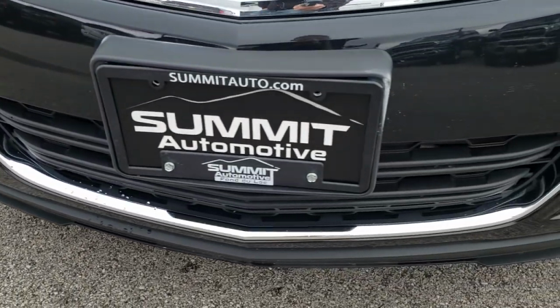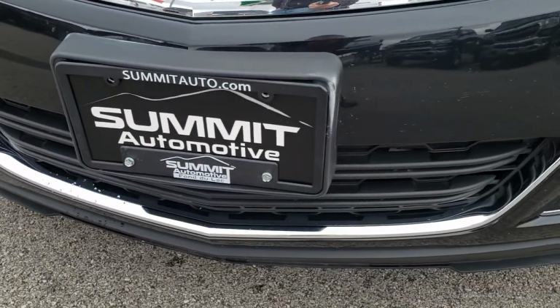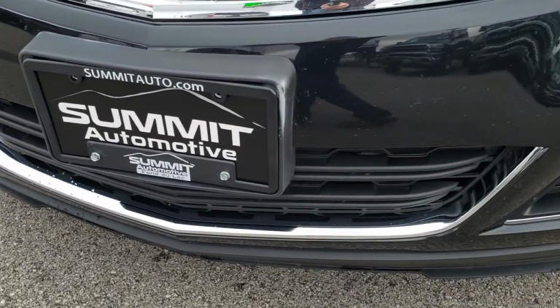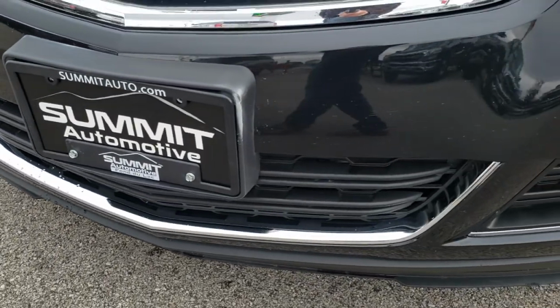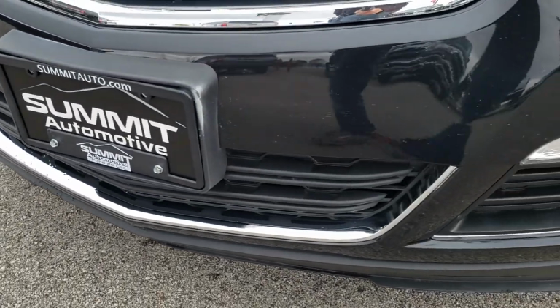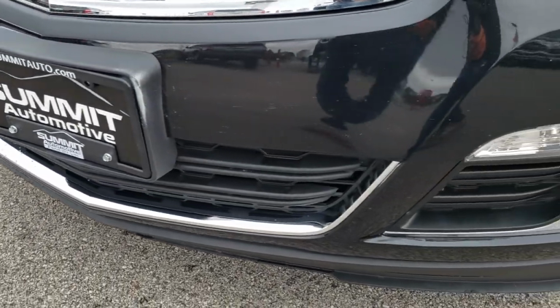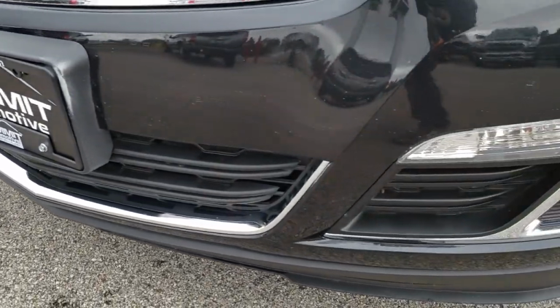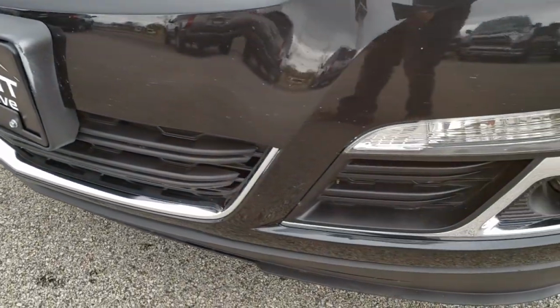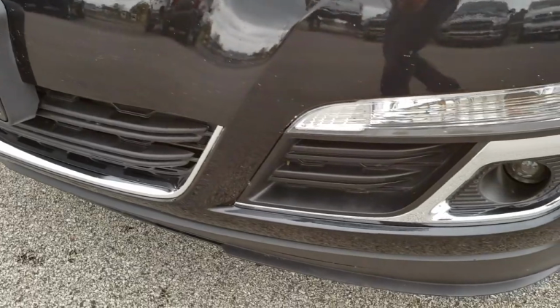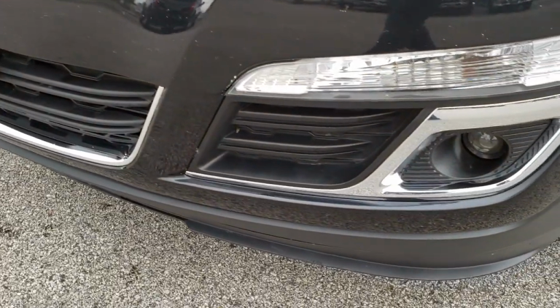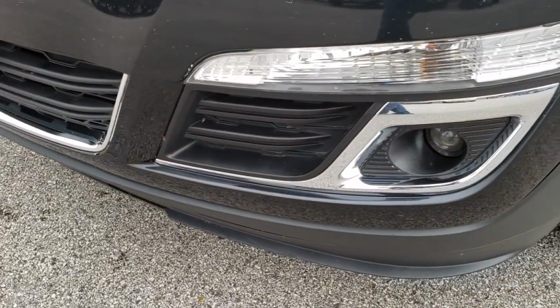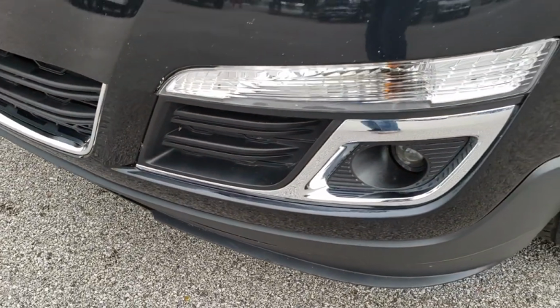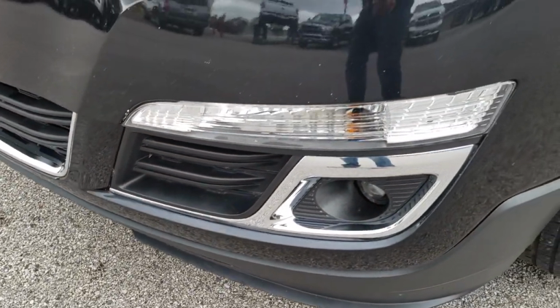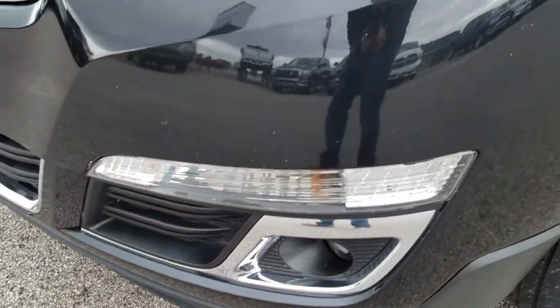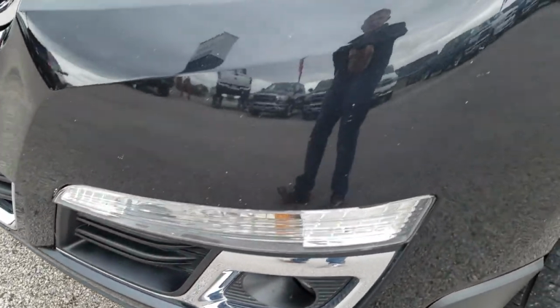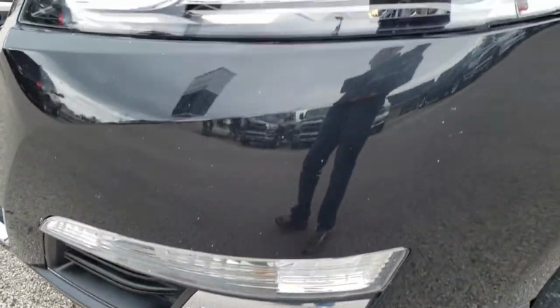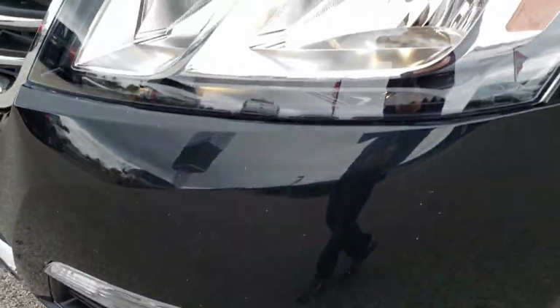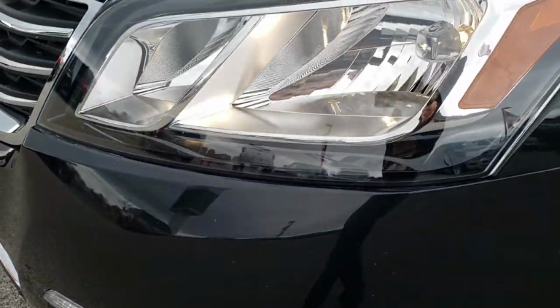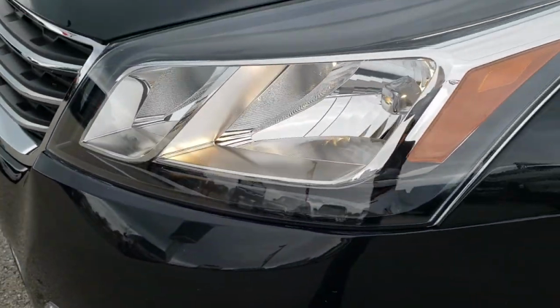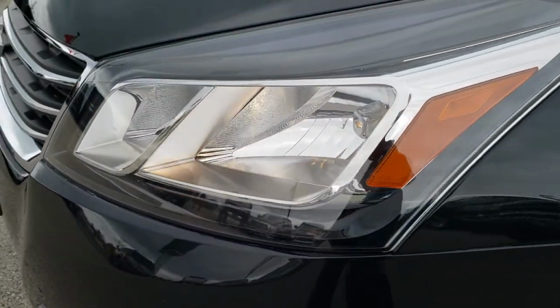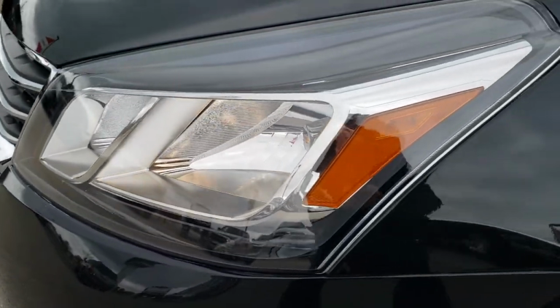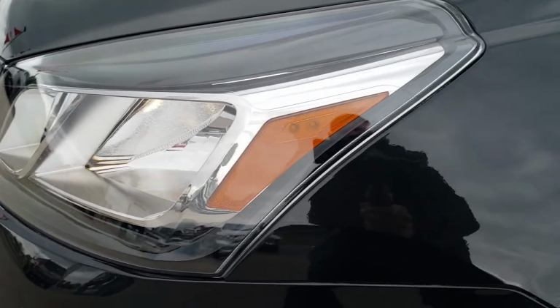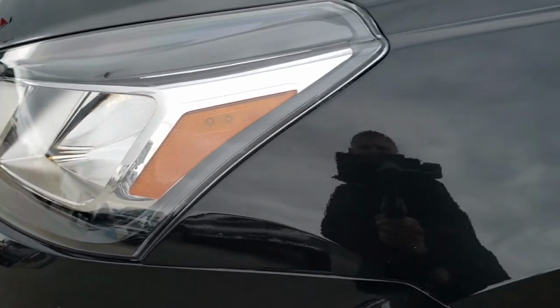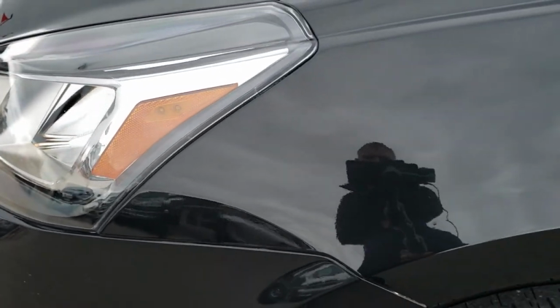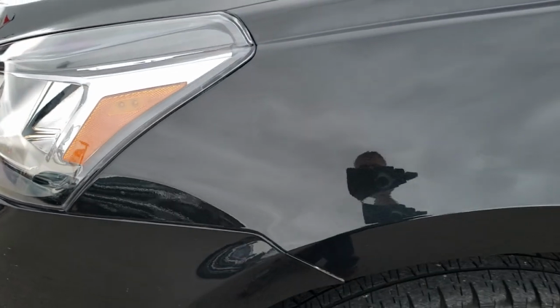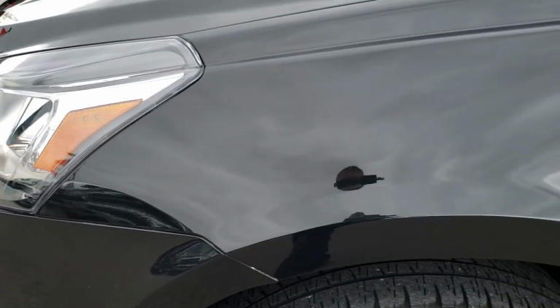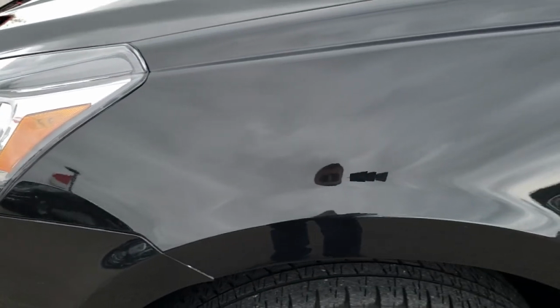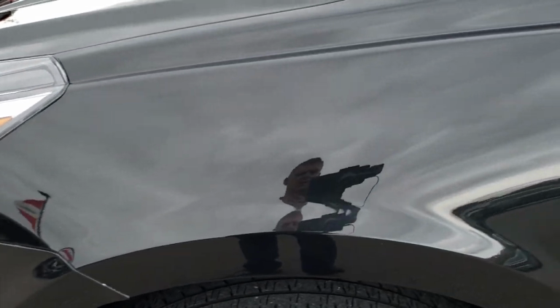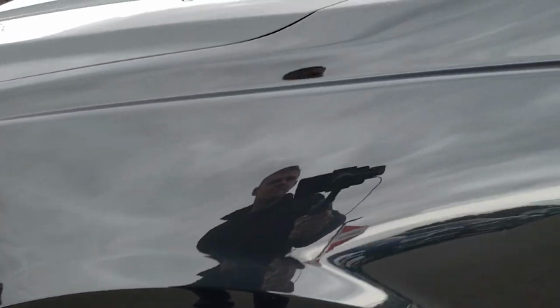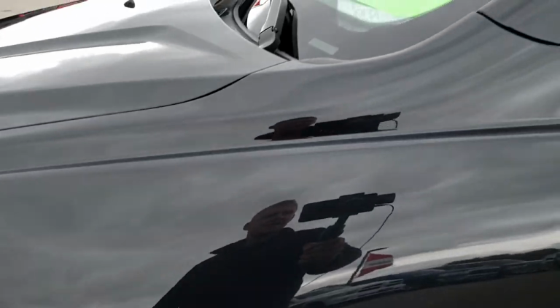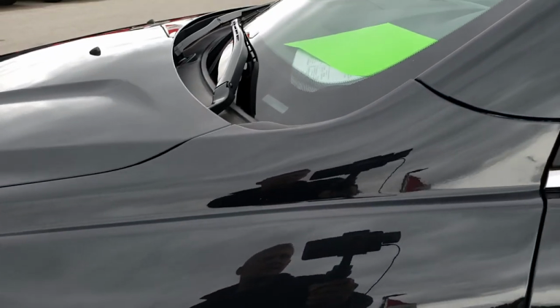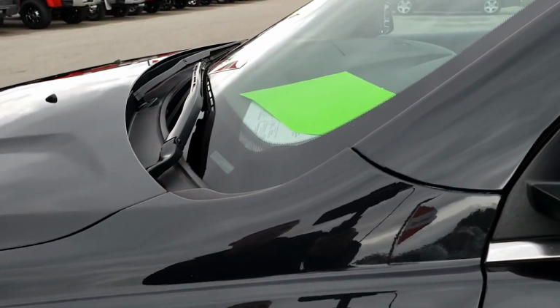No dents or dings or cracks on that front bumper. It has the projector lamp fog lamps. Headlight lenses are nice and clear. Carbon black is the color.